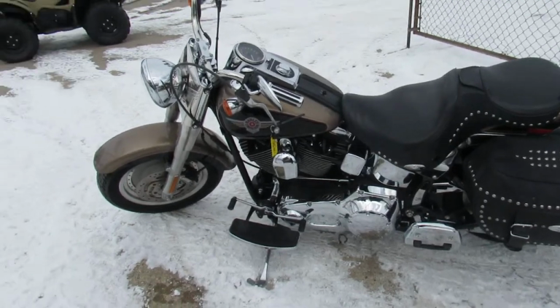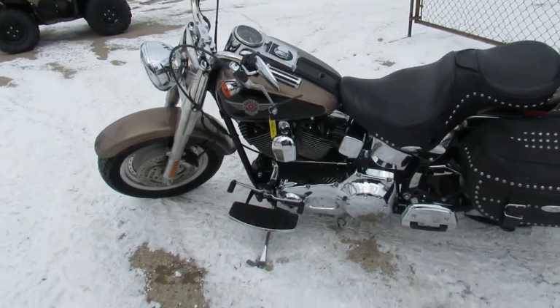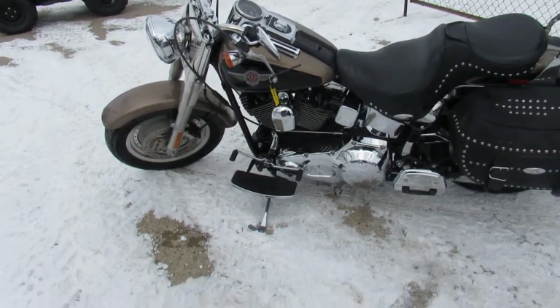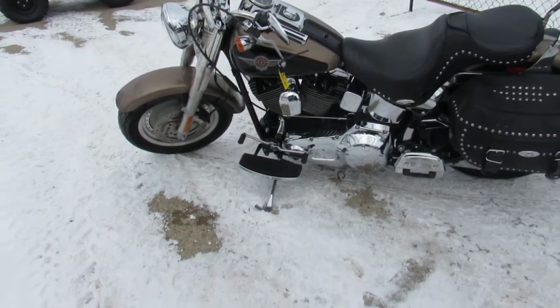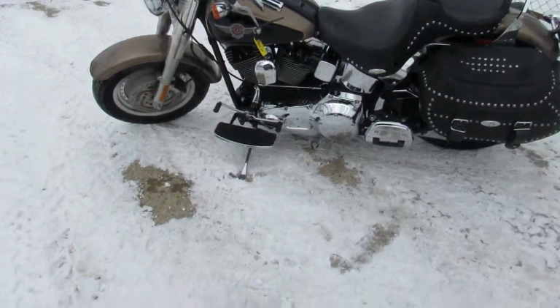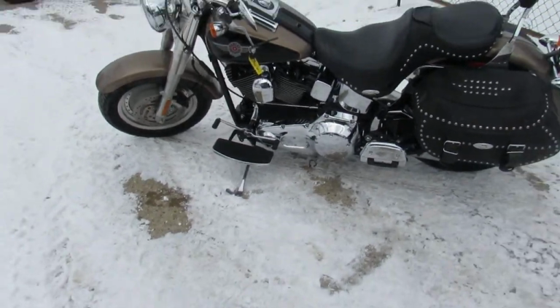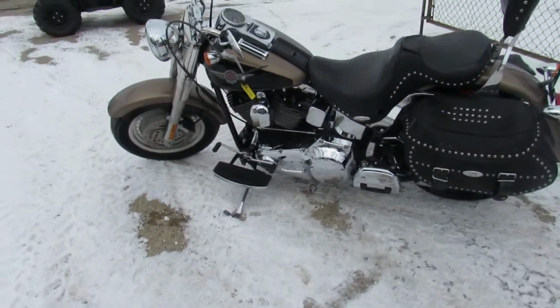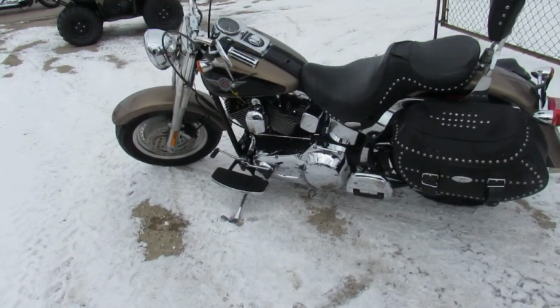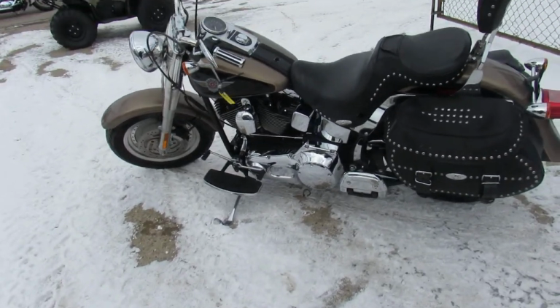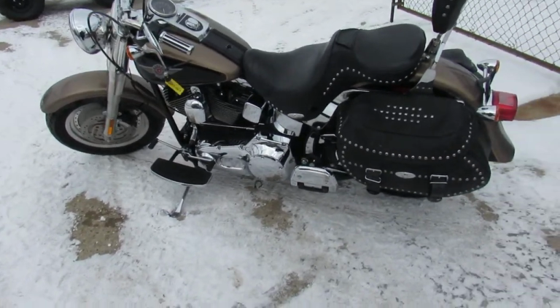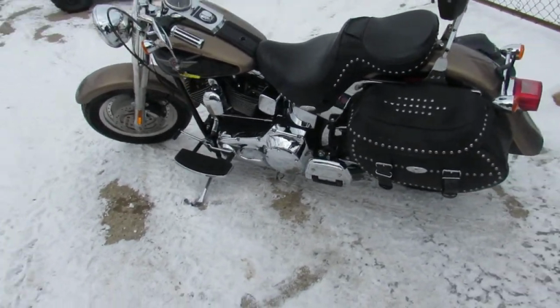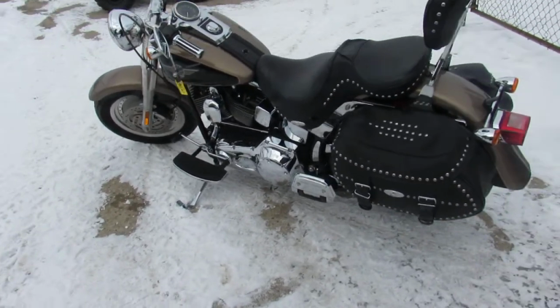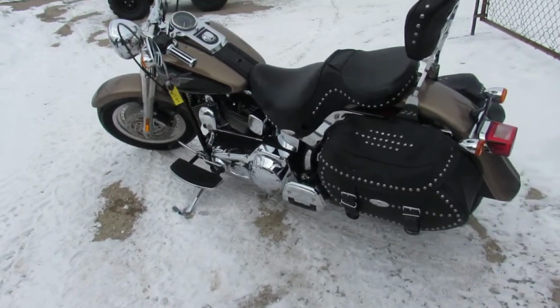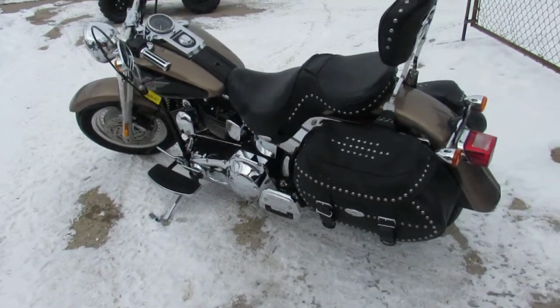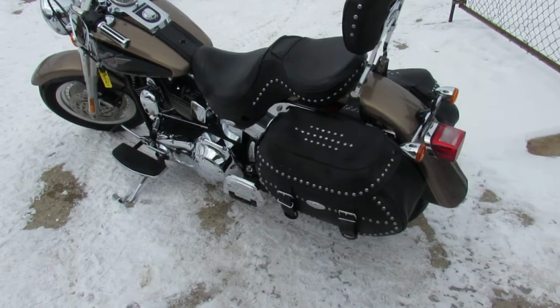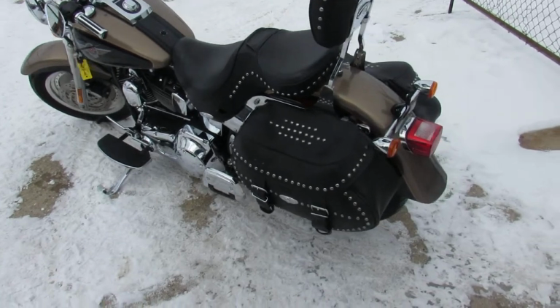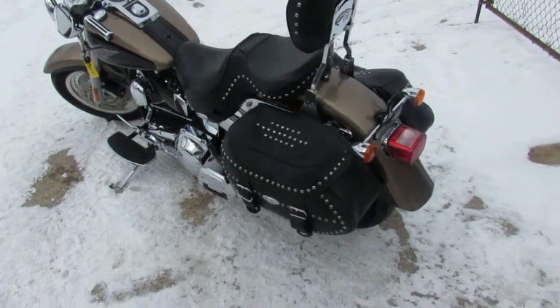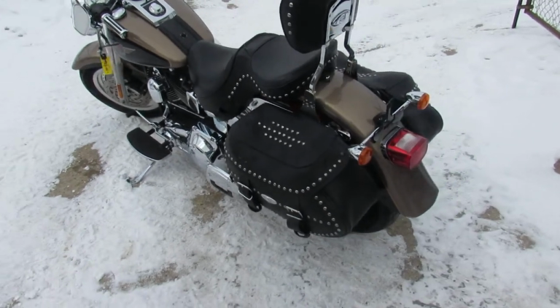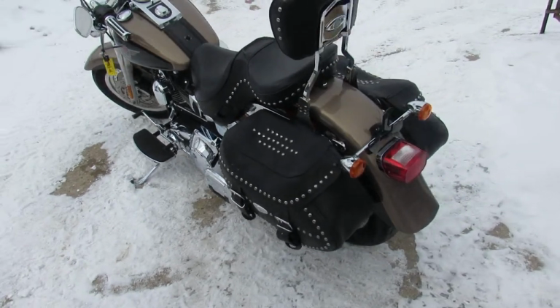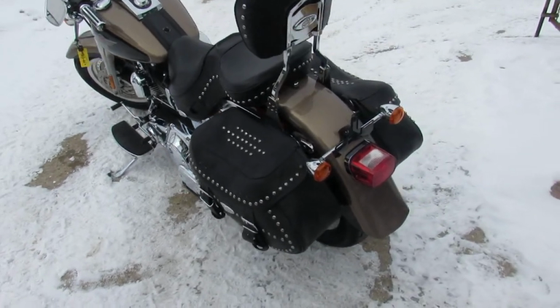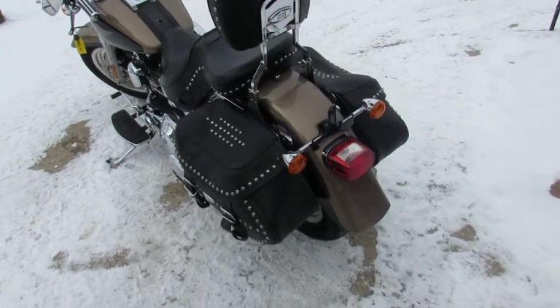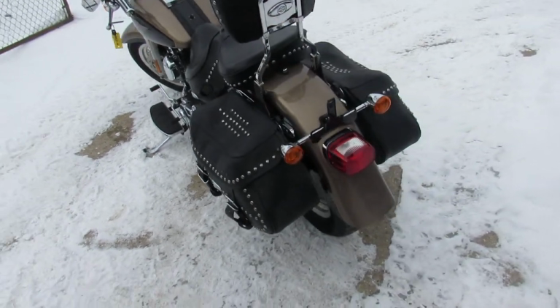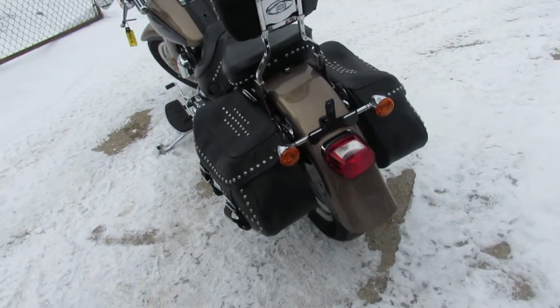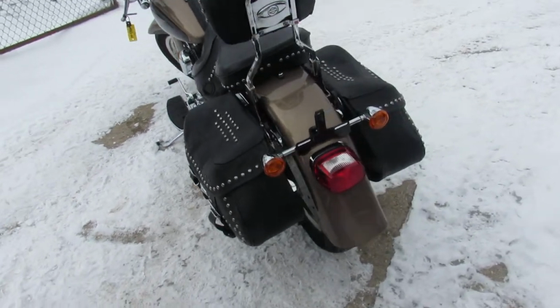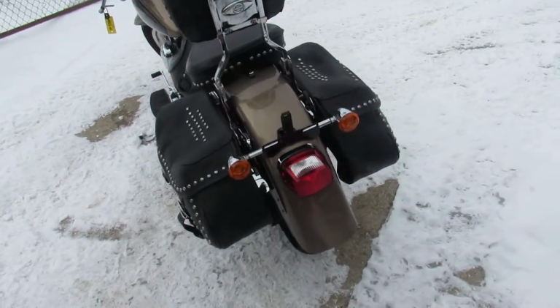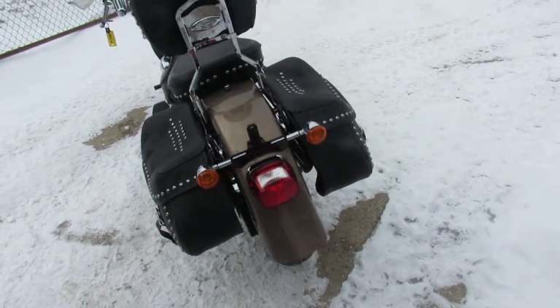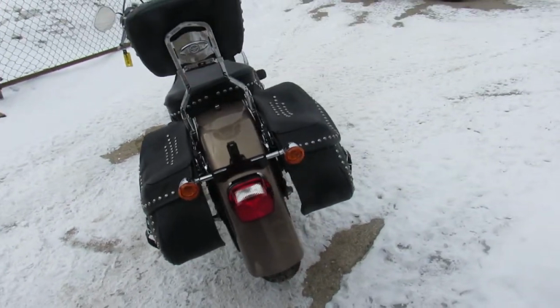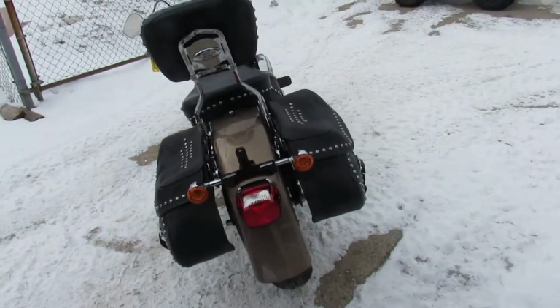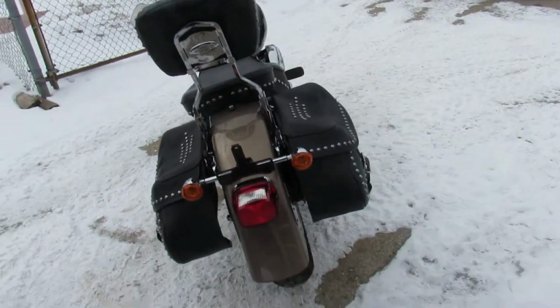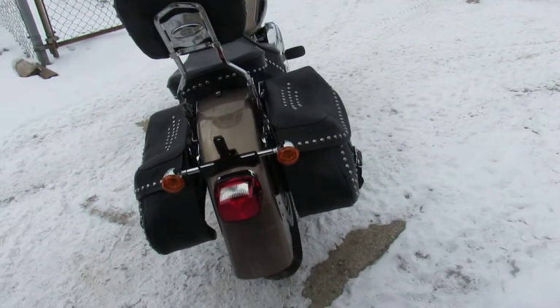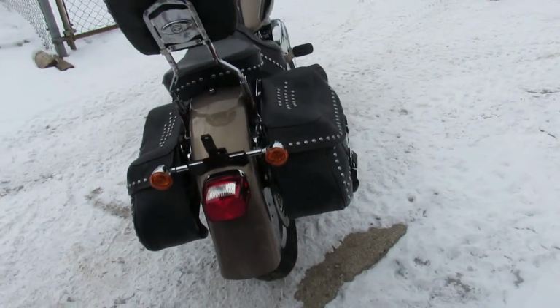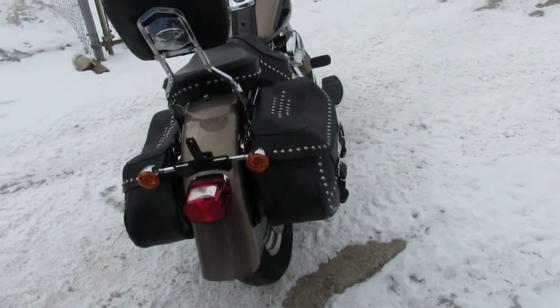Hey fellas, spring is right around the corner. Weather's starting to warm up. We actually had one bike ride by today, didn't we, Drew? Yes, we did. Crazy, but it's time, guys.